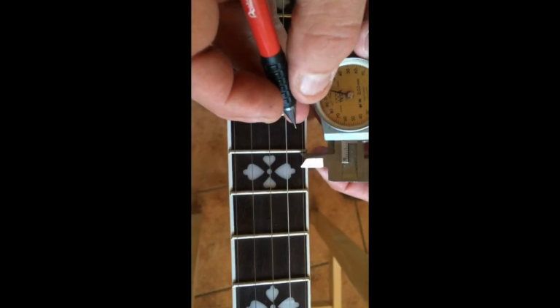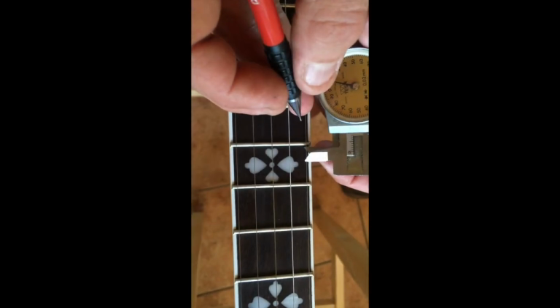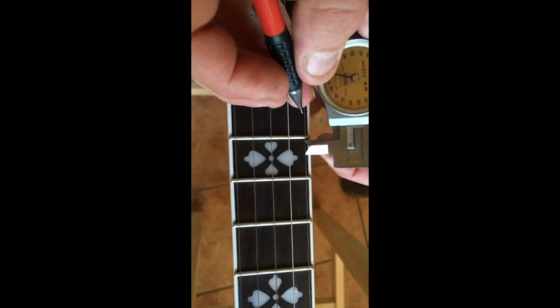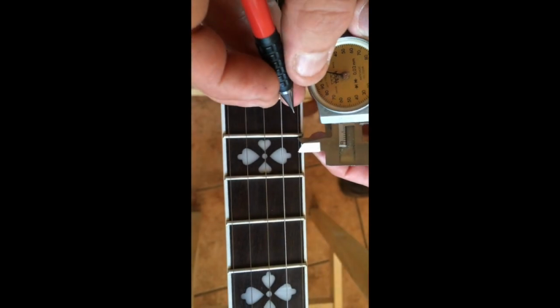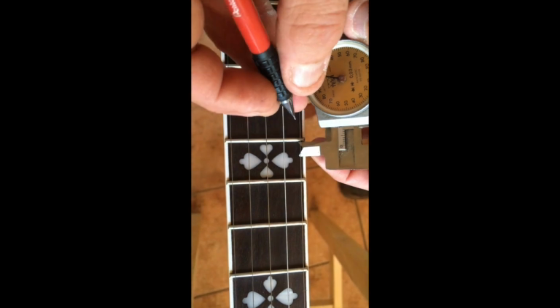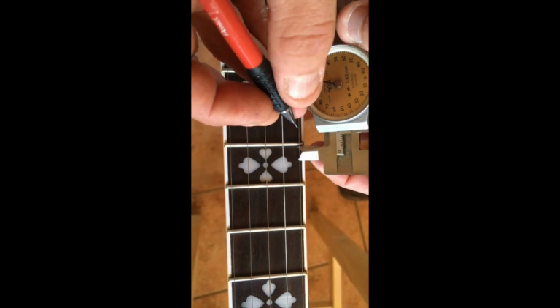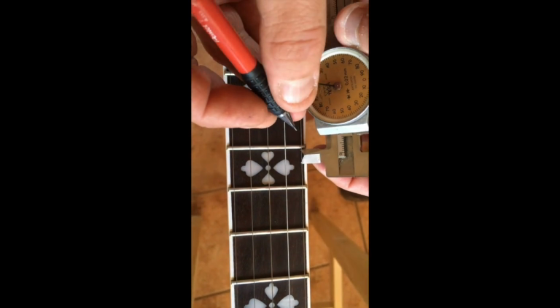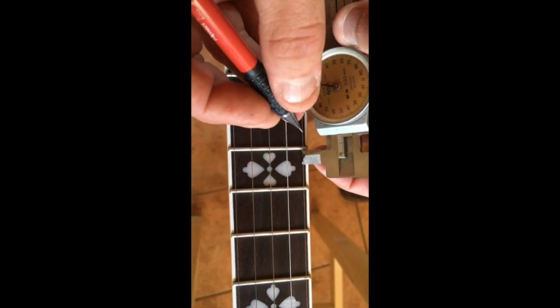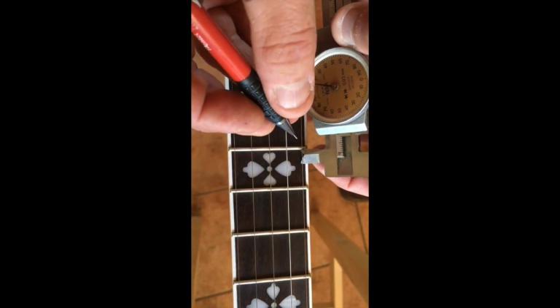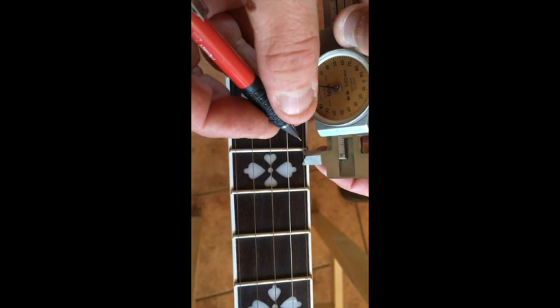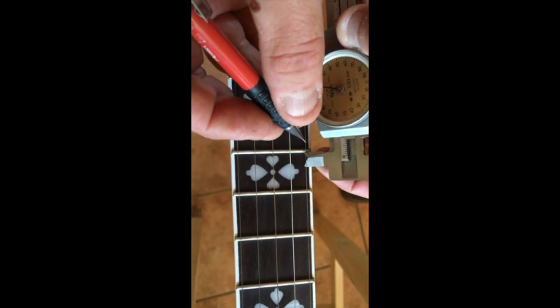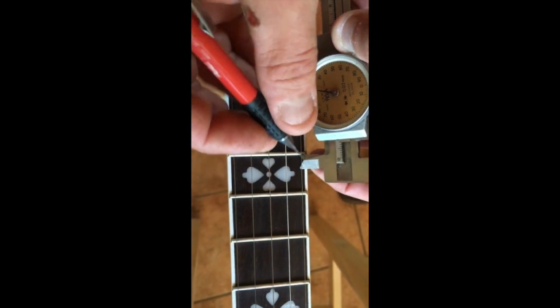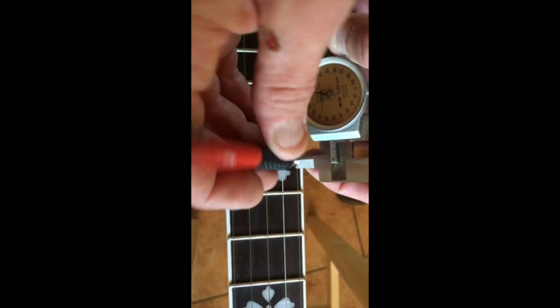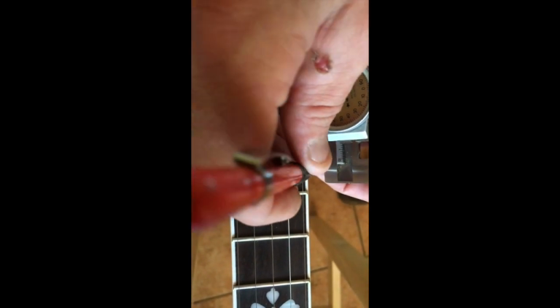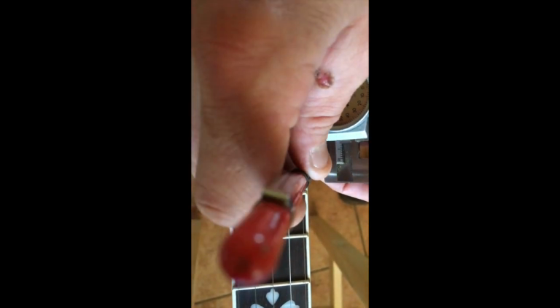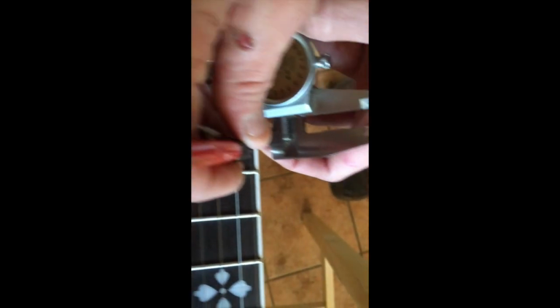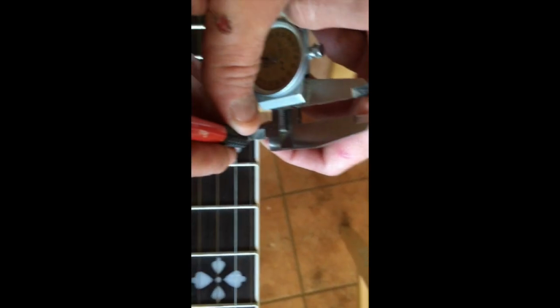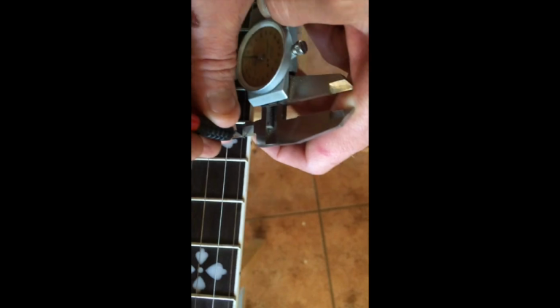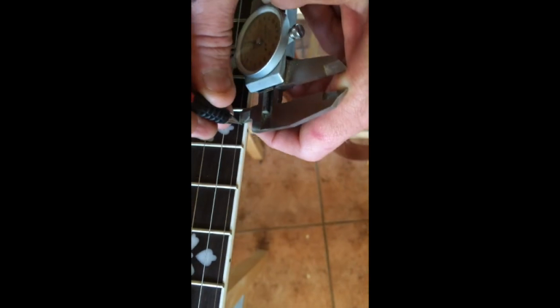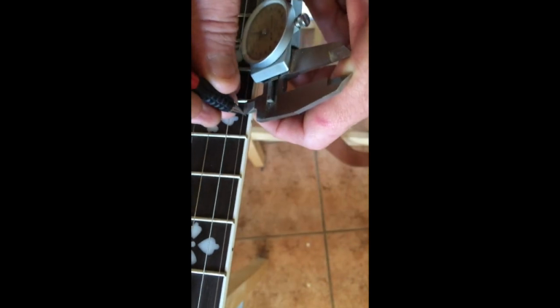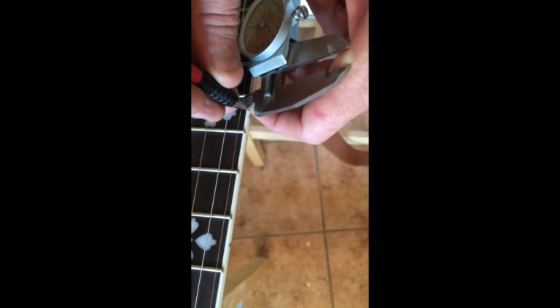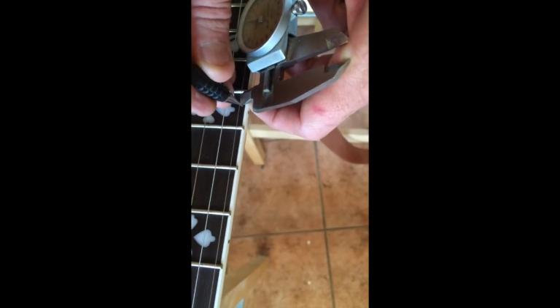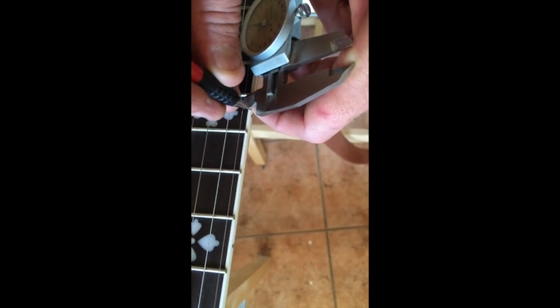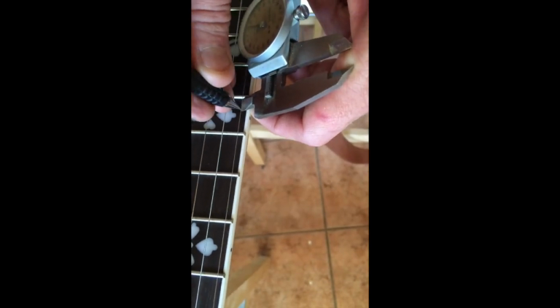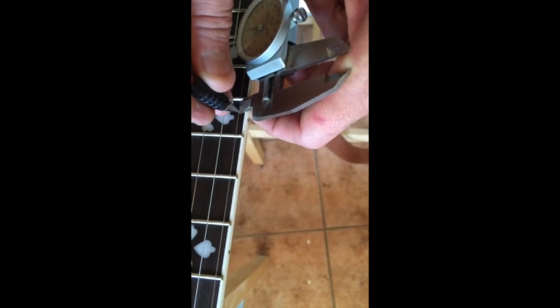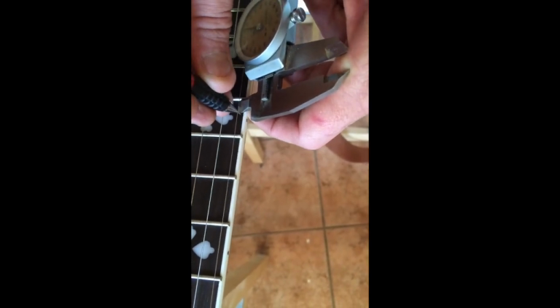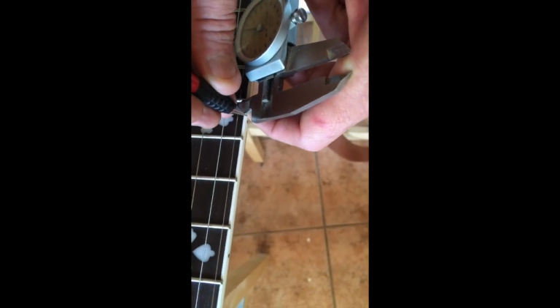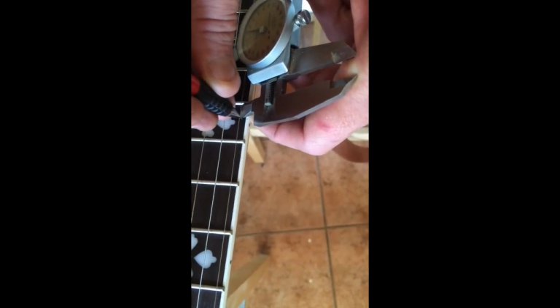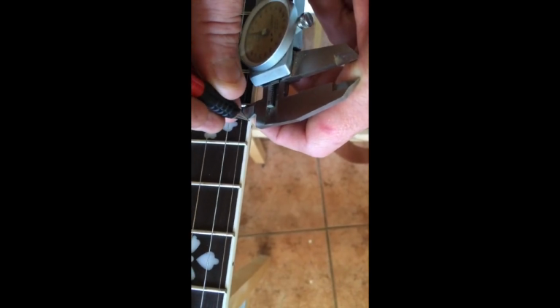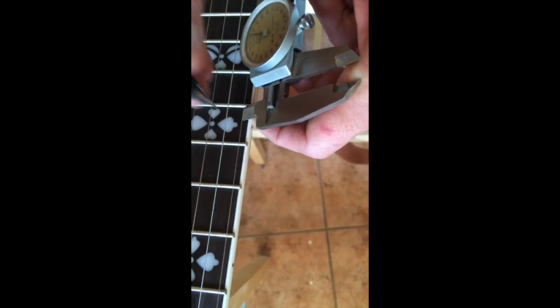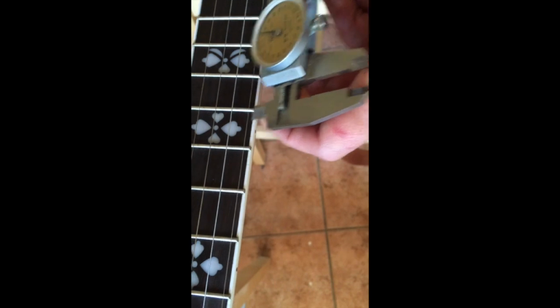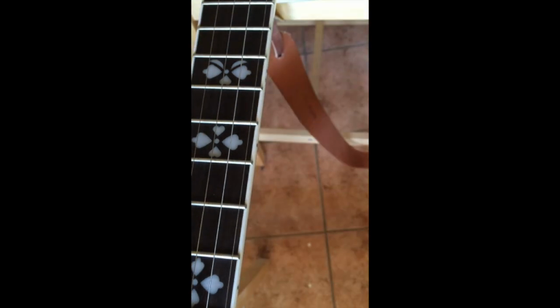We start out by marking where we want to put in the railroad spikes. For this we use the caliper, and we measured out two-fifths of the fret and made a little marking with a pencil.